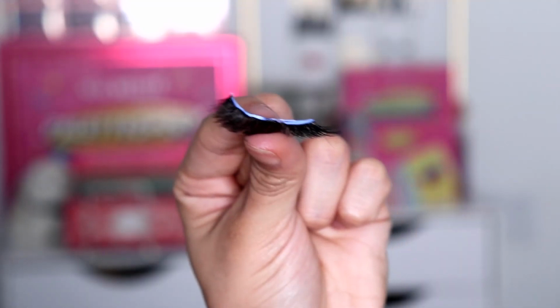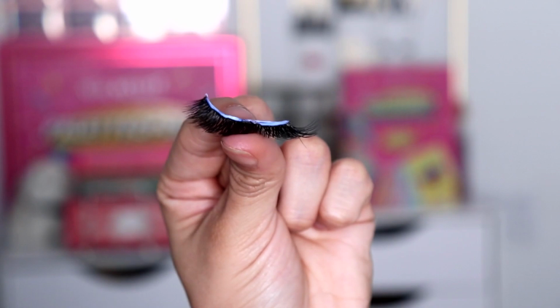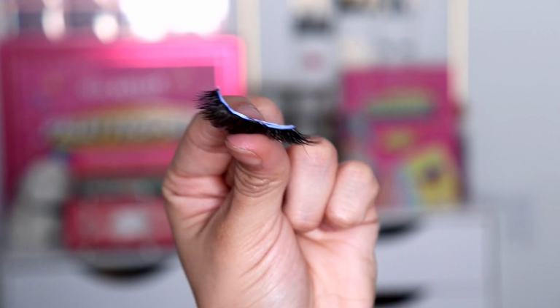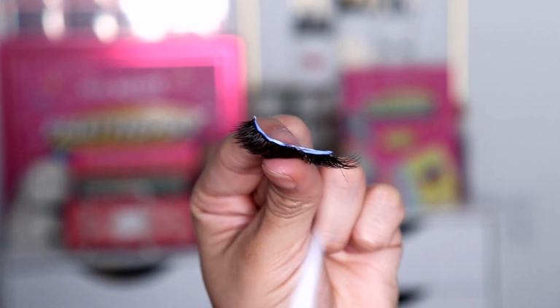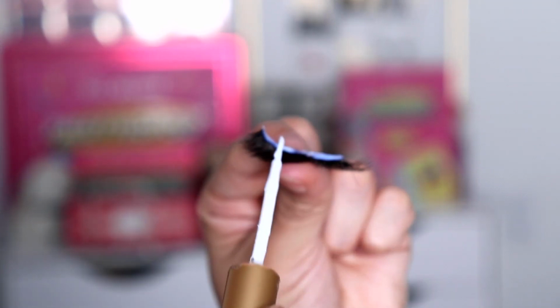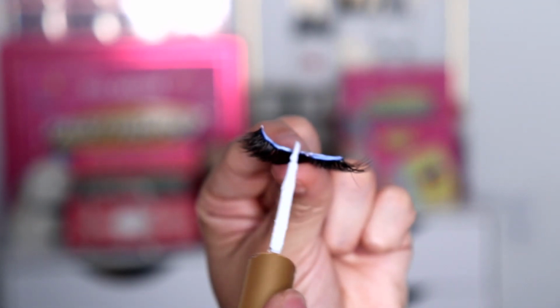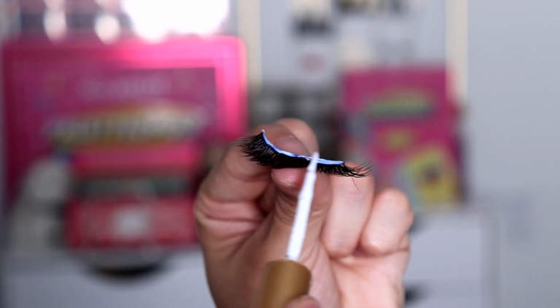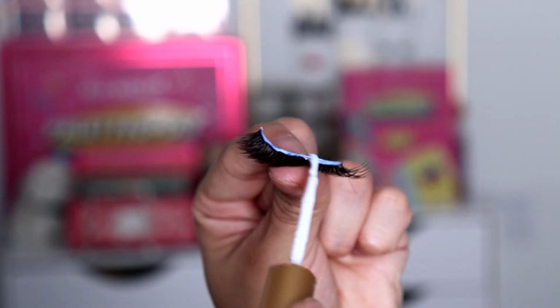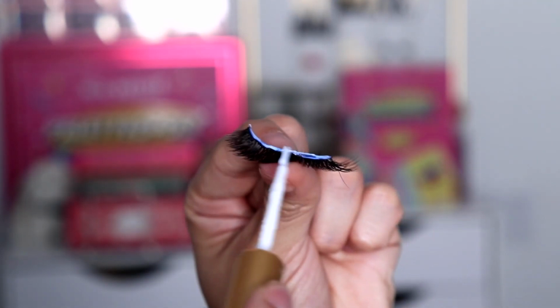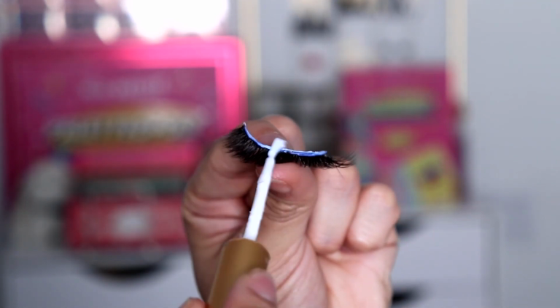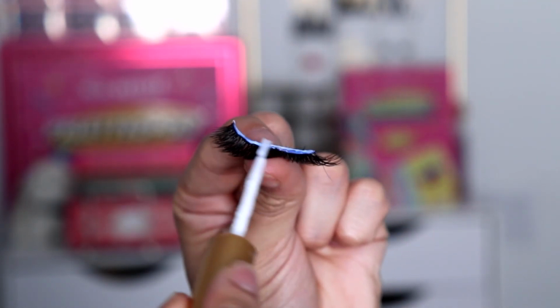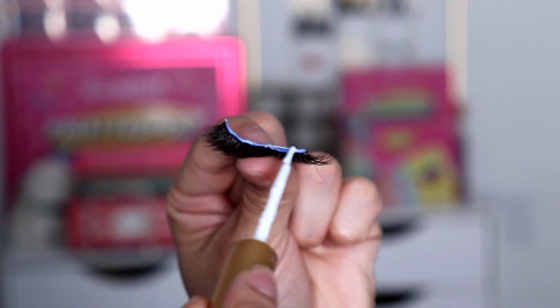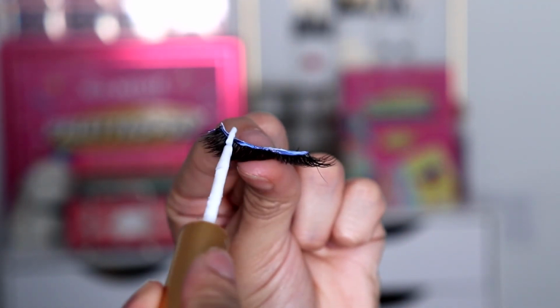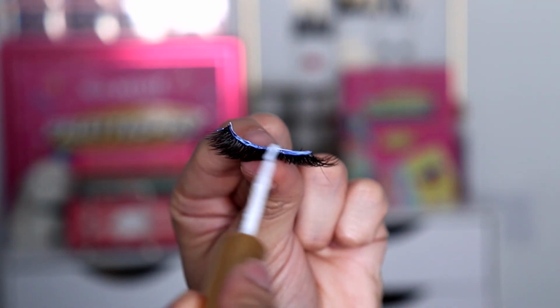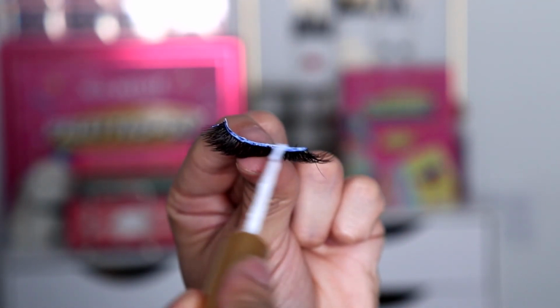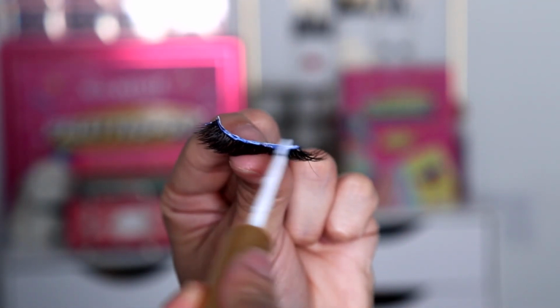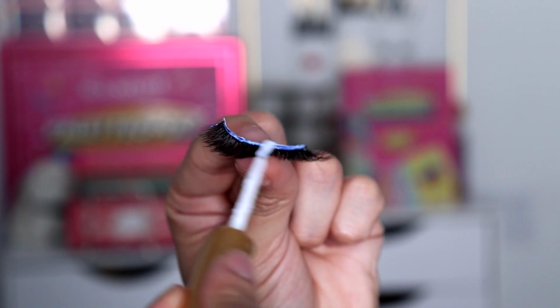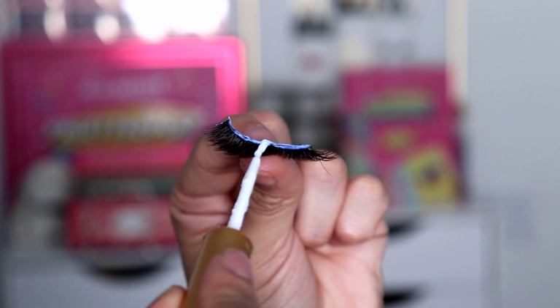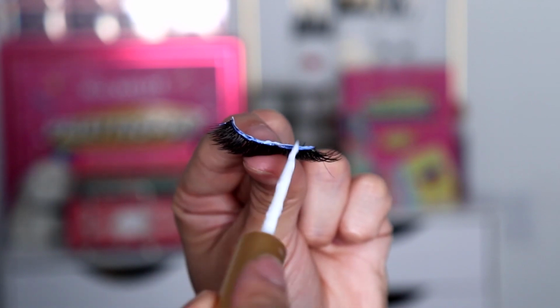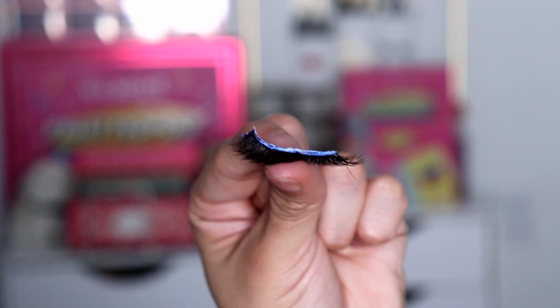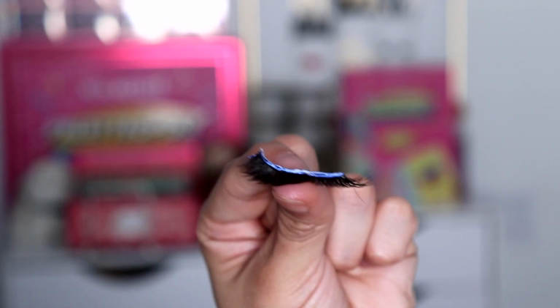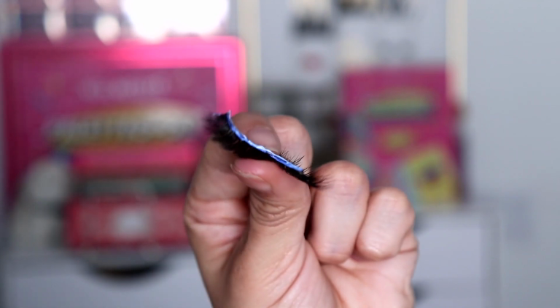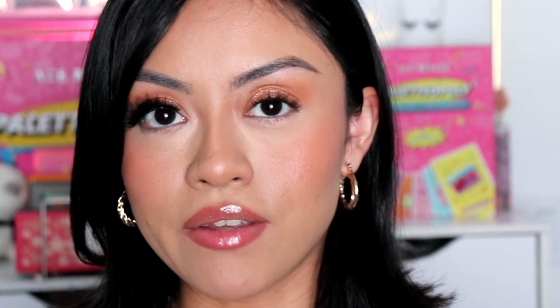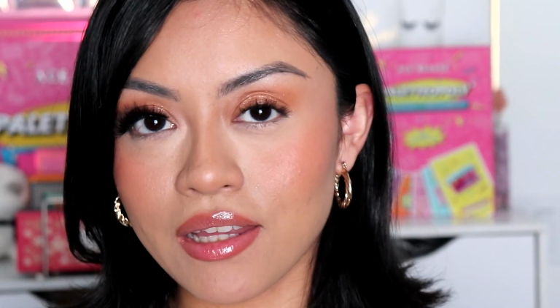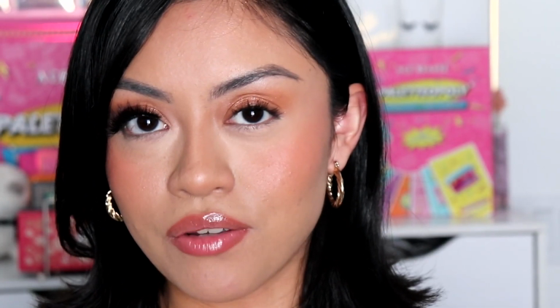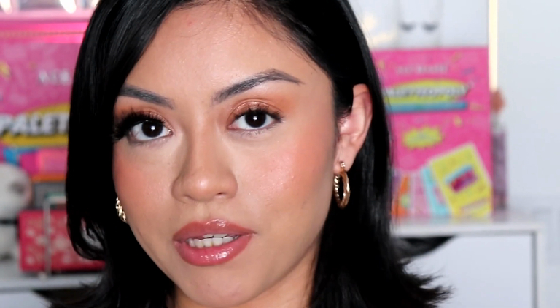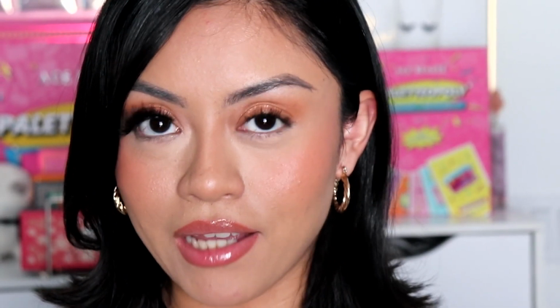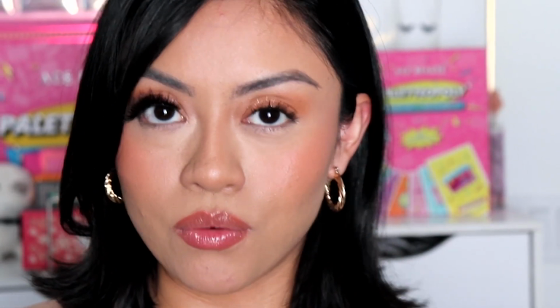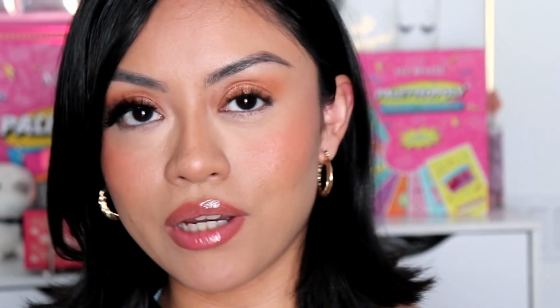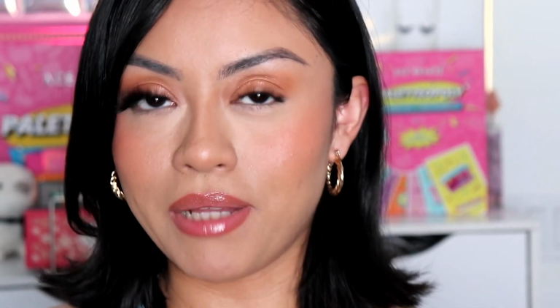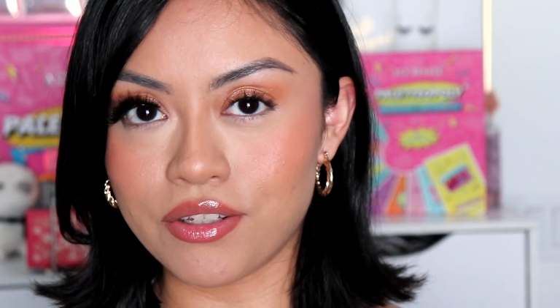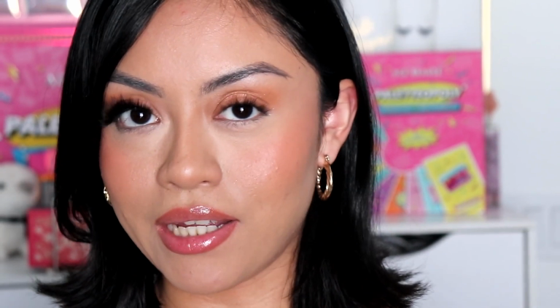Next you want to grab your eyelash adhesive and apply it onto the lash line. Make sure to give it a few seconds so it can become tacky. Now that the eyelash glue has become tacky, go ahead and apply it onto your eye.